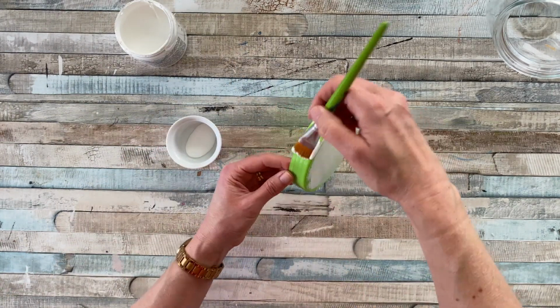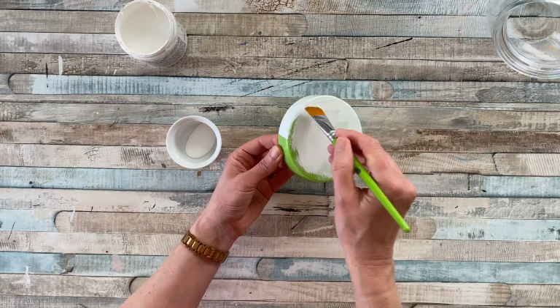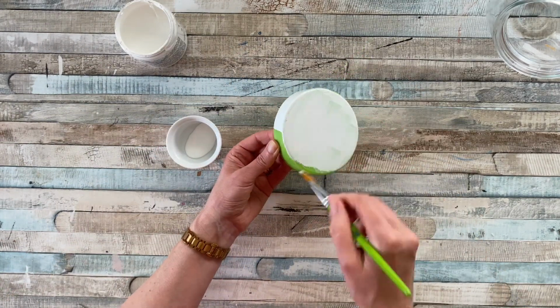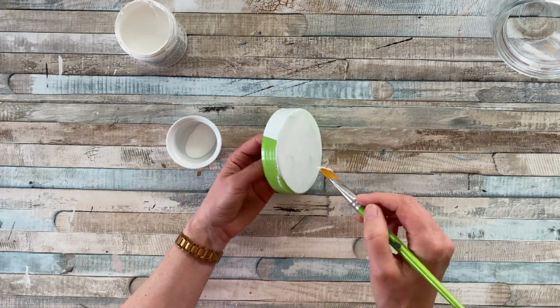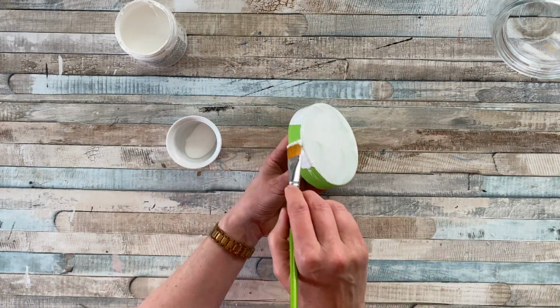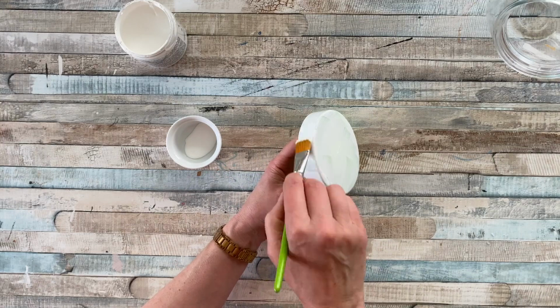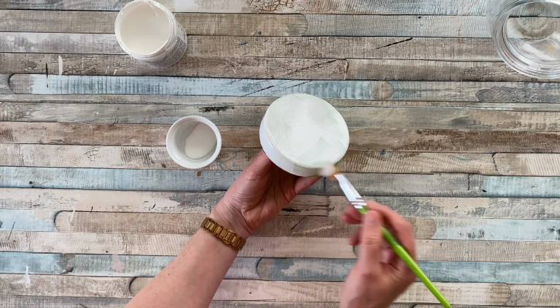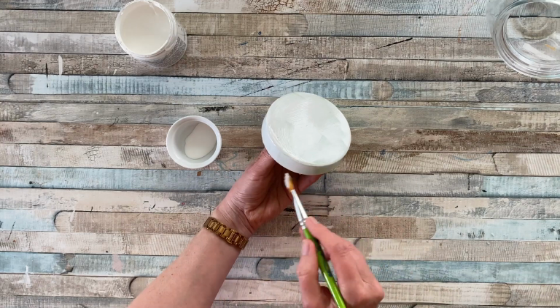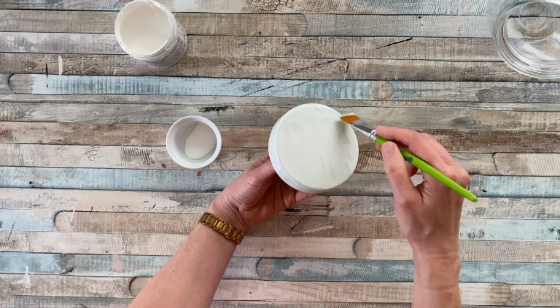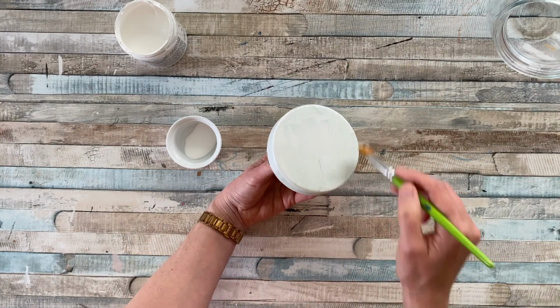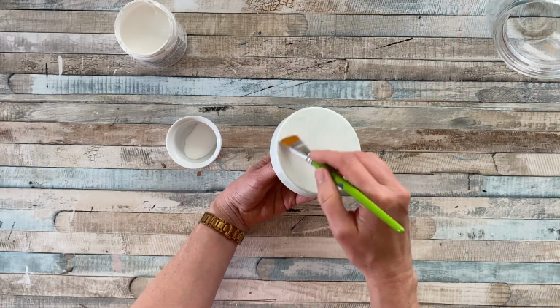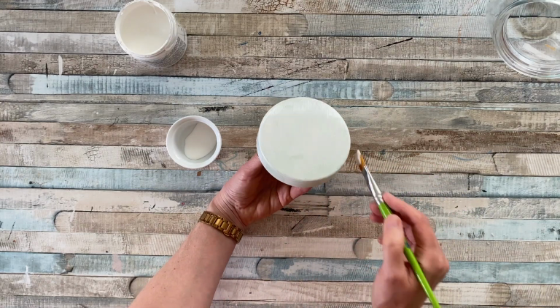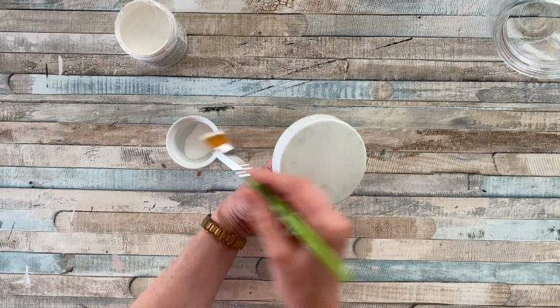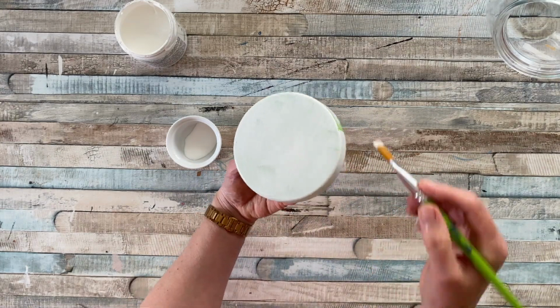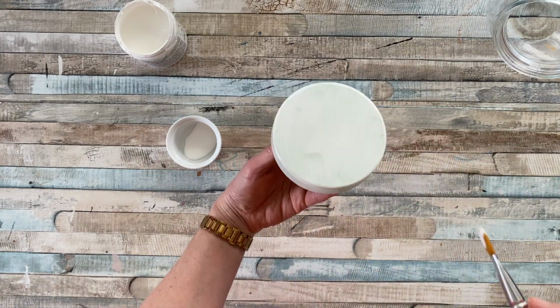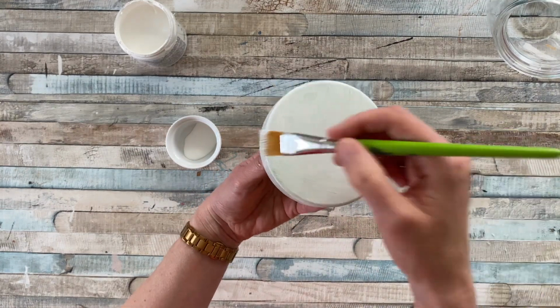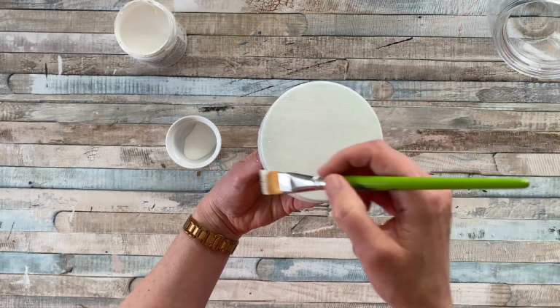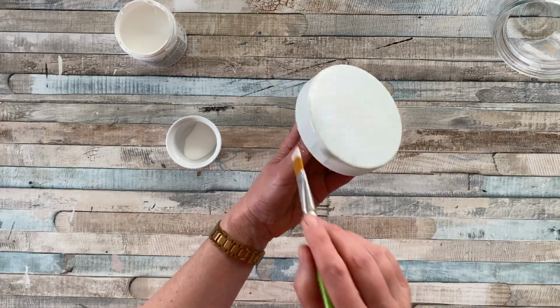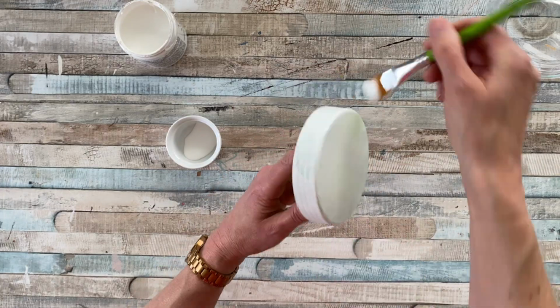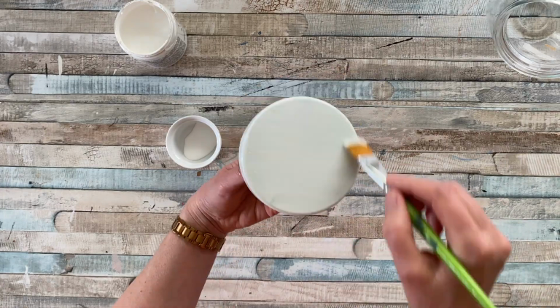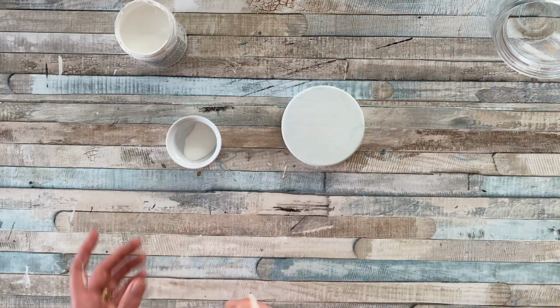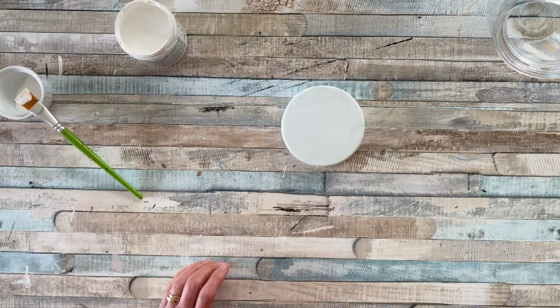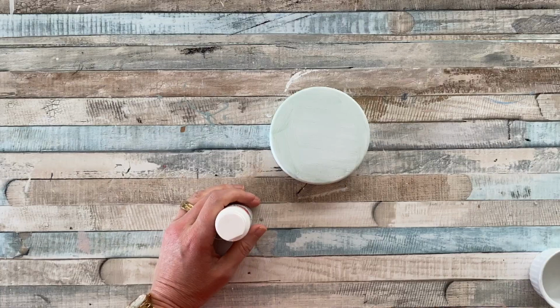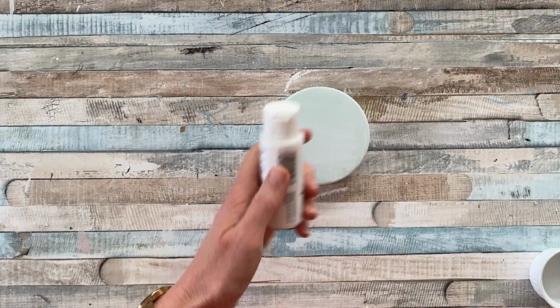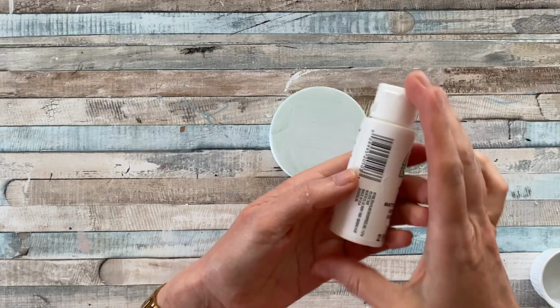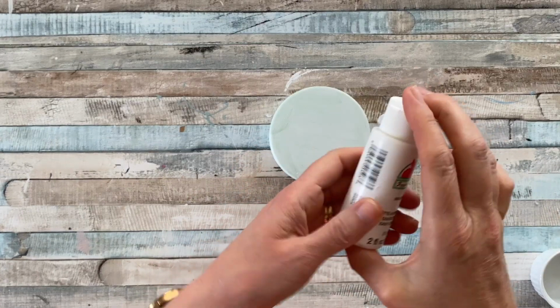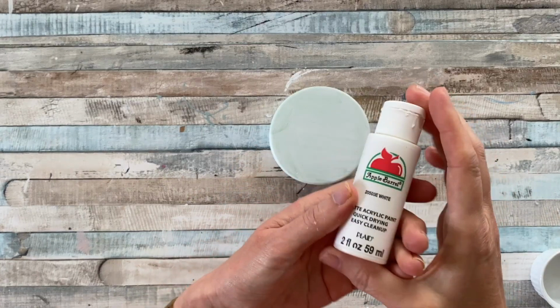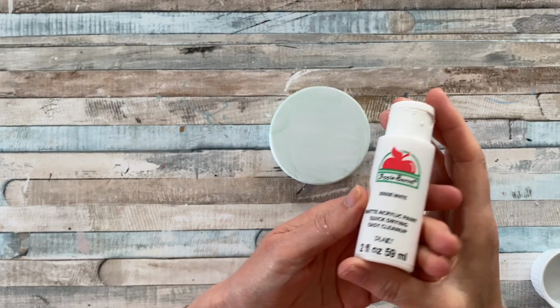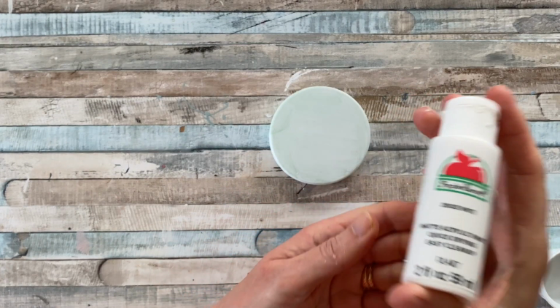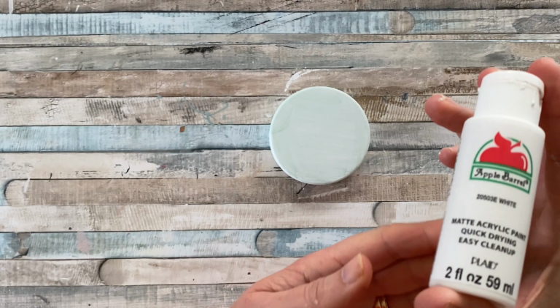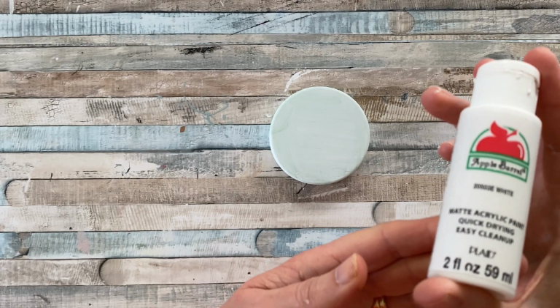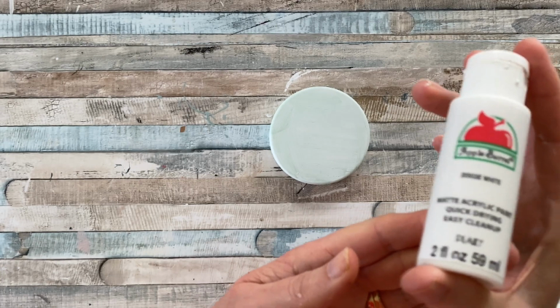Next I'm using my trusted Dixie Belle Slick Stick Primer to prime the top of the lid and the sides. This primer really helps you paint high gloss surfaces such as glass, veneer, plastic, ceramics, and metal.